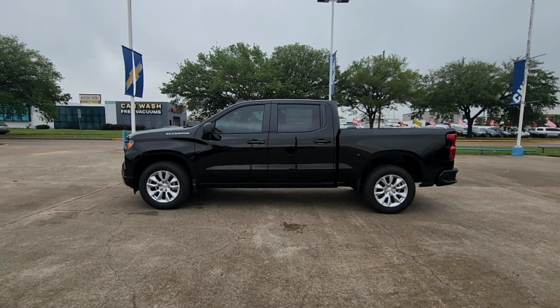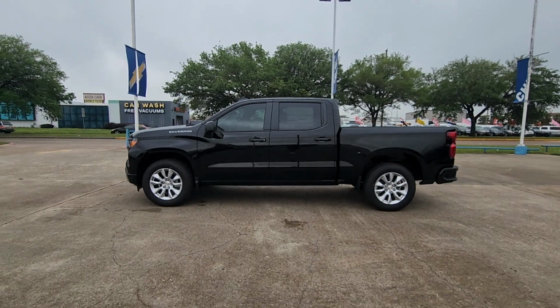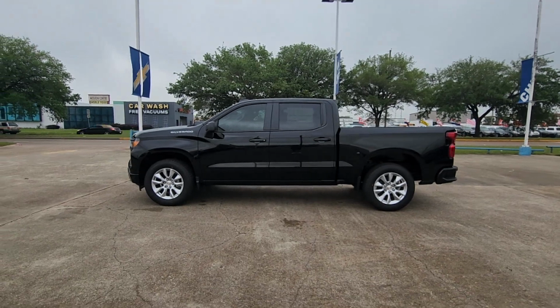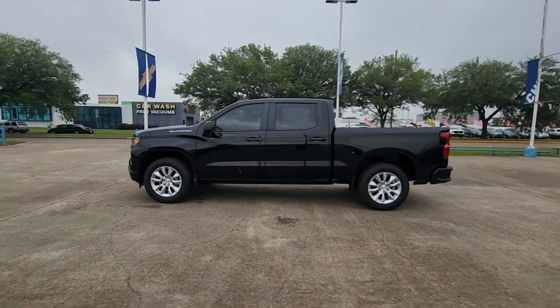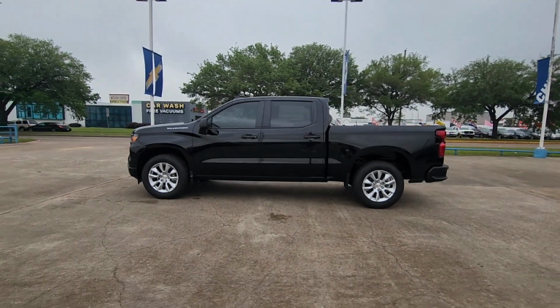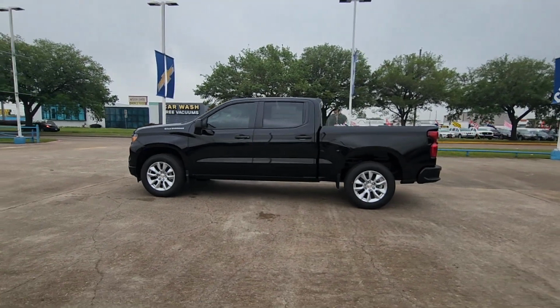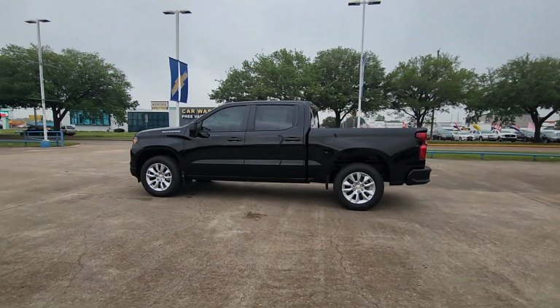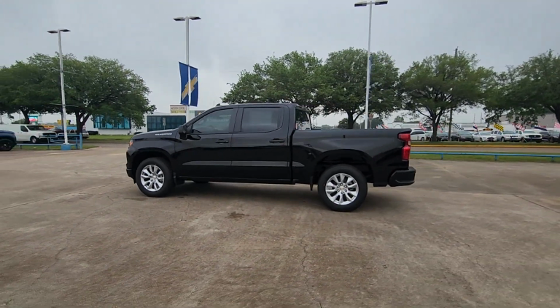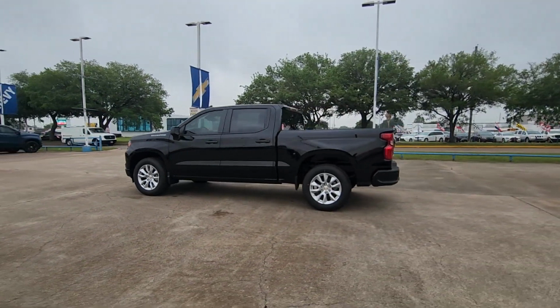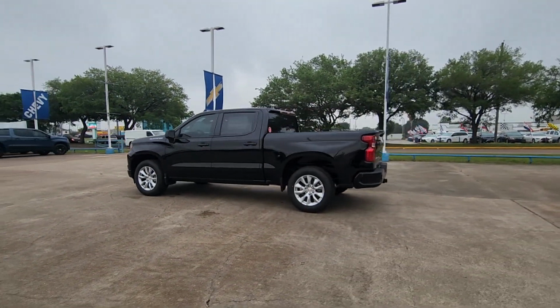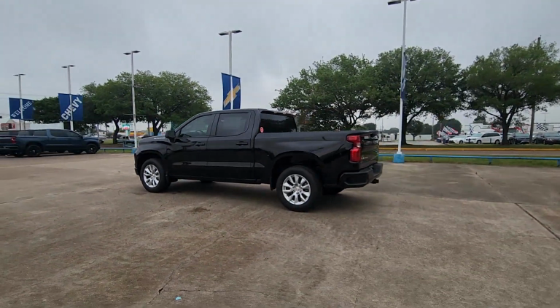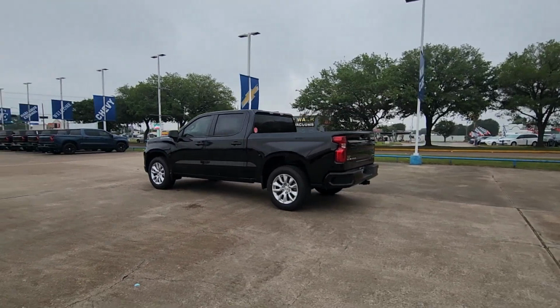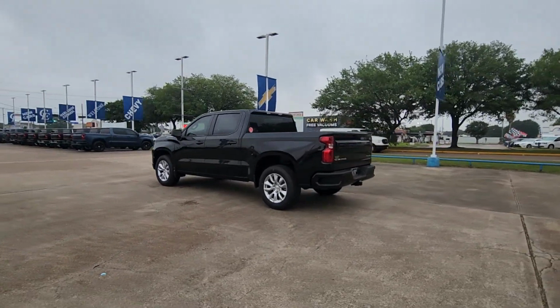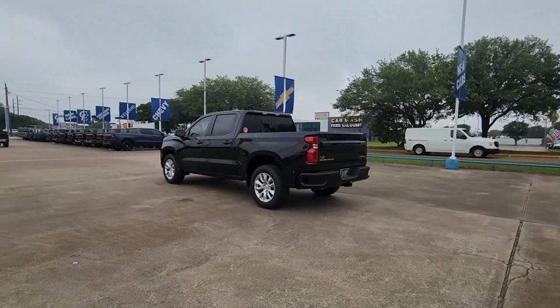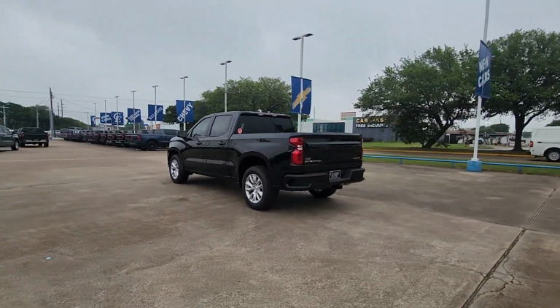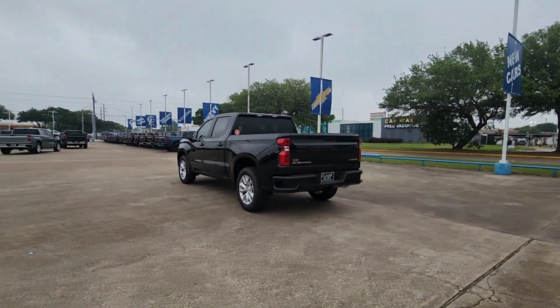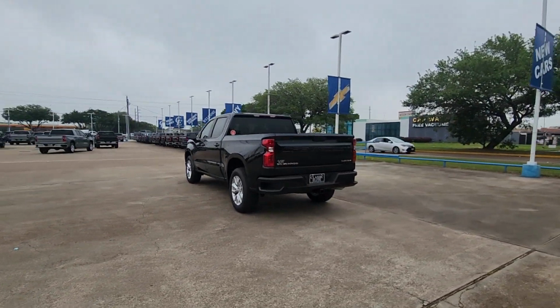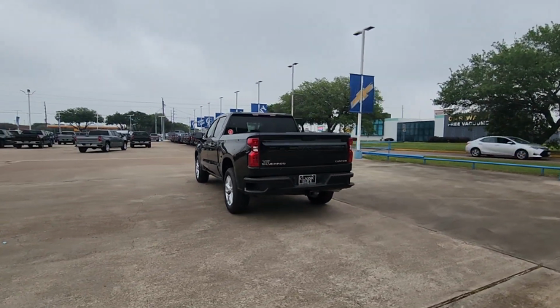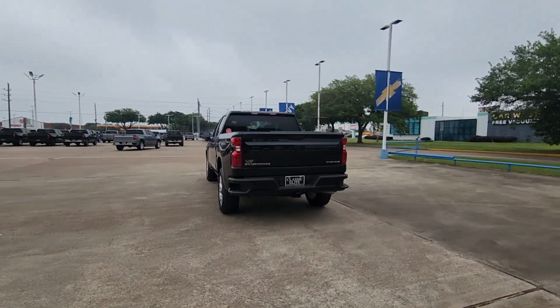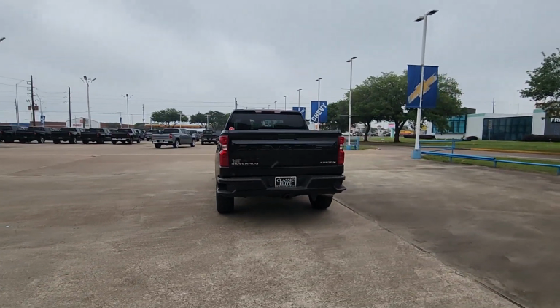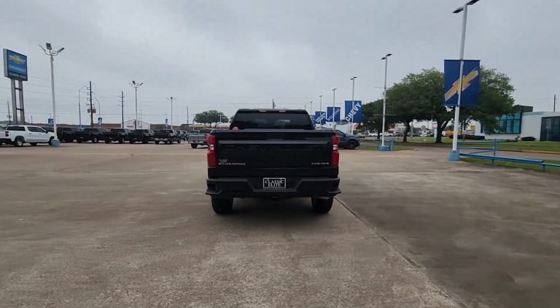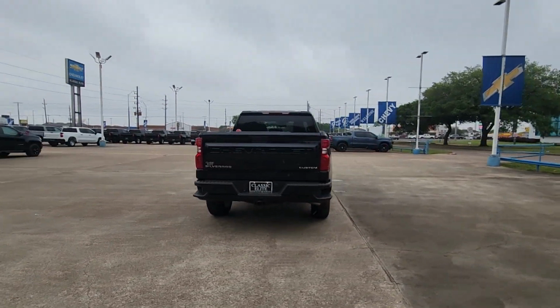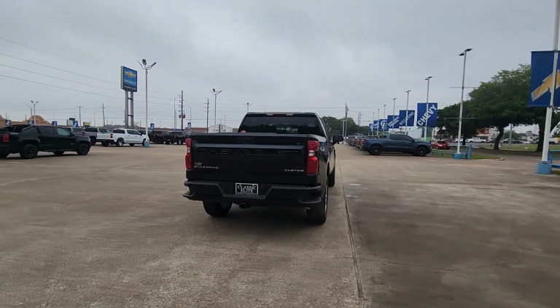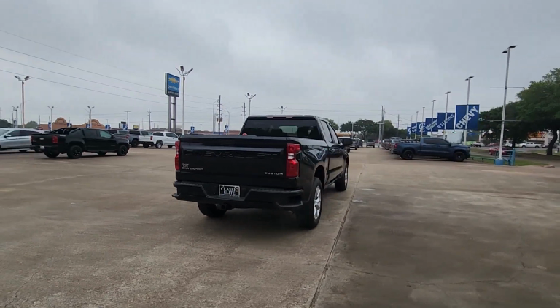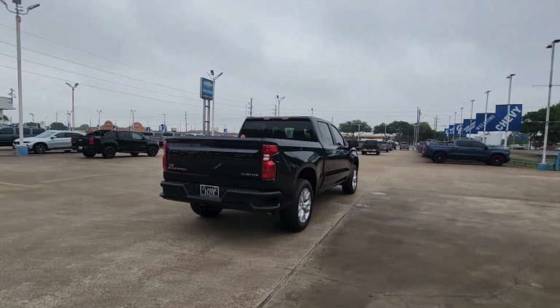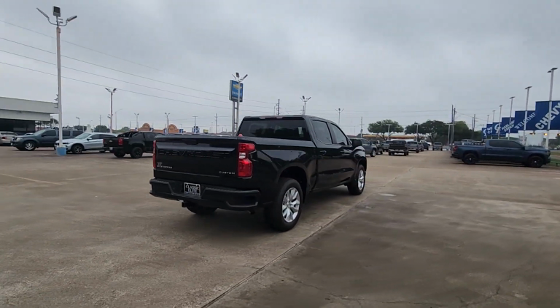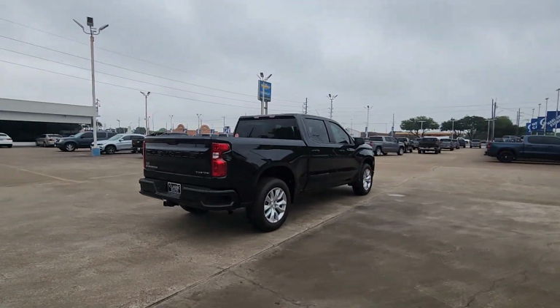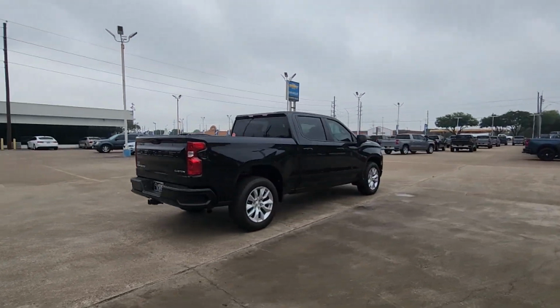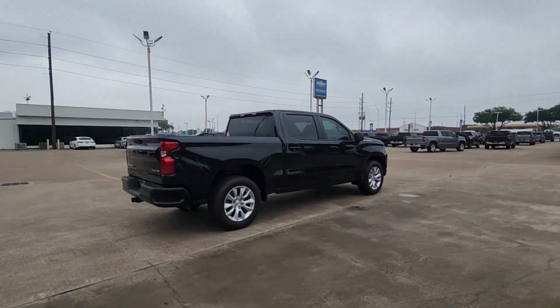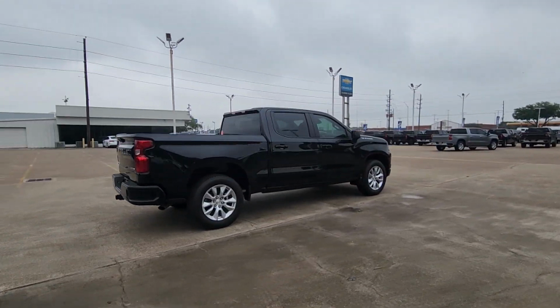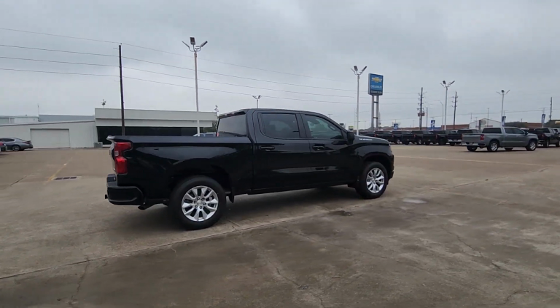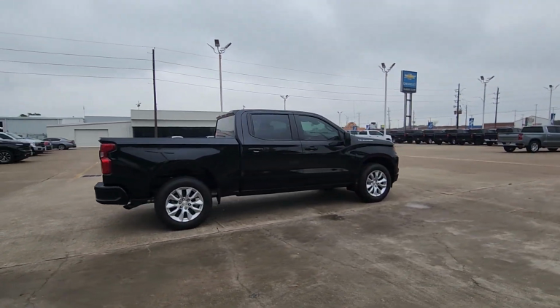You will love the features of this 2024 Chevrolet Silverado 1500. The Silverado 1500 is the full-size pickup that blends a spacious quiet cabin, technology that keeps you connected, smooth handling, and the toughness you need for all your projects.